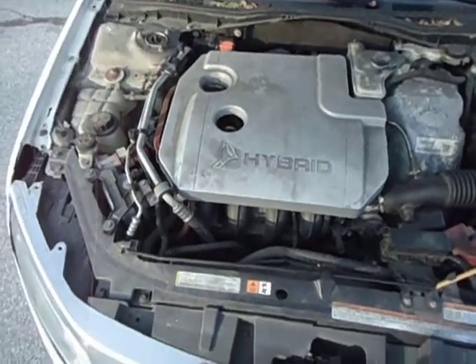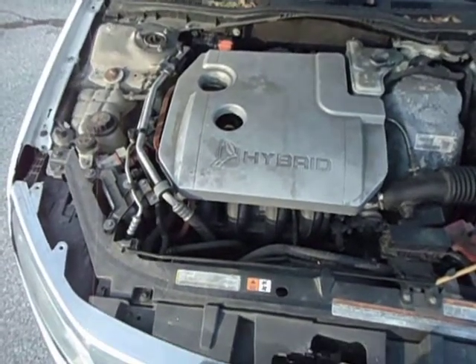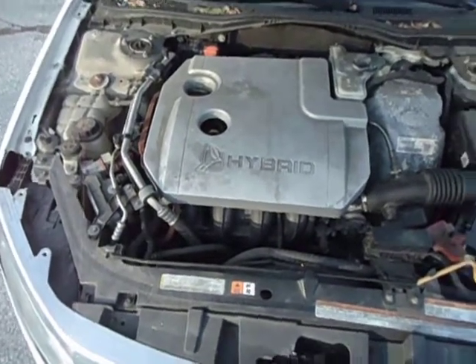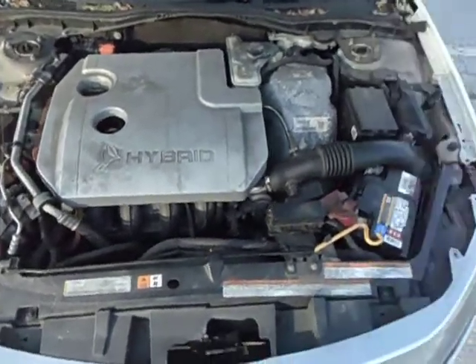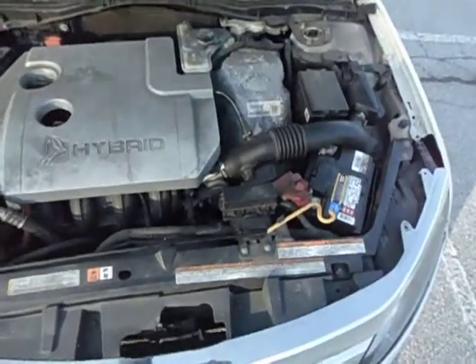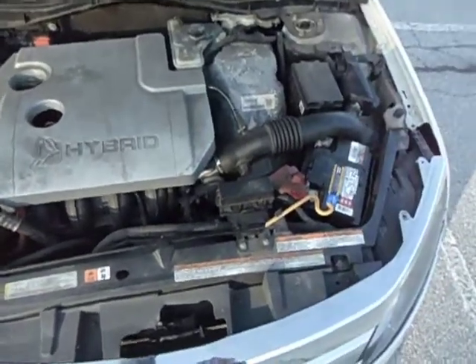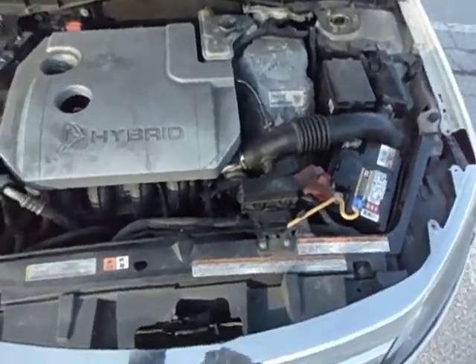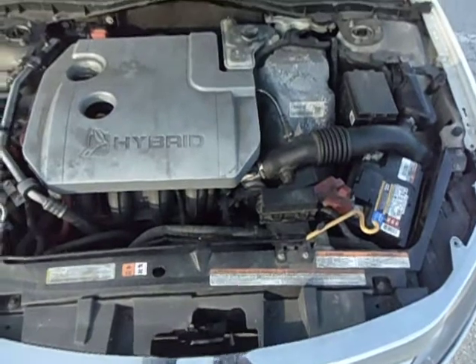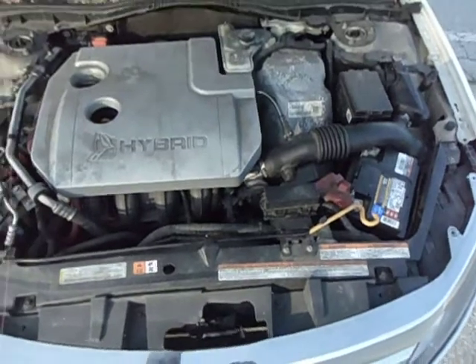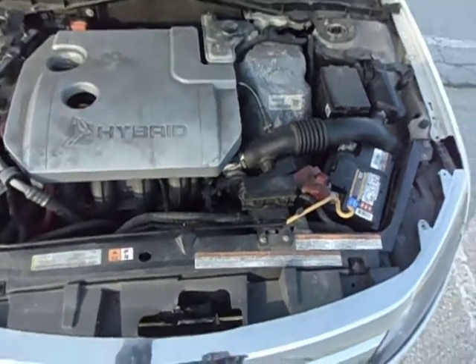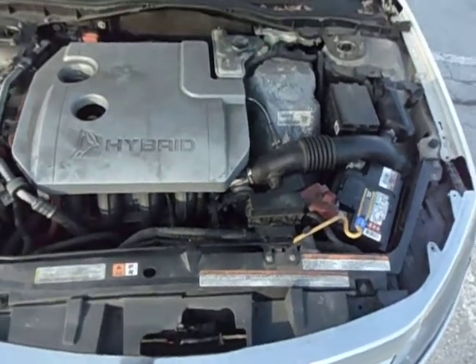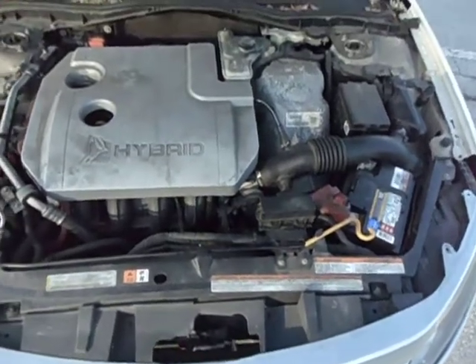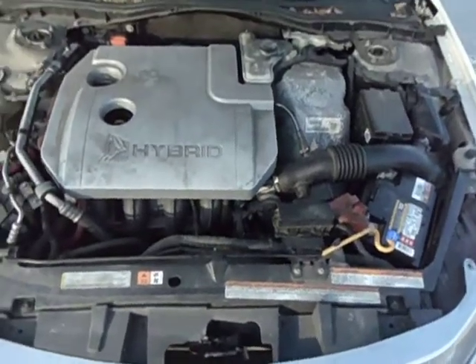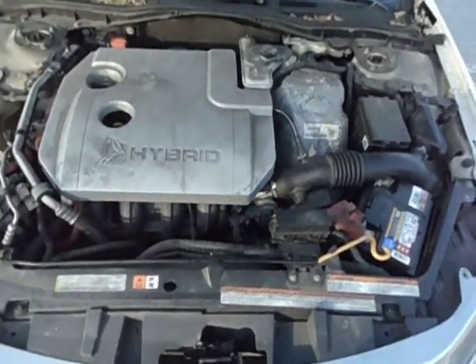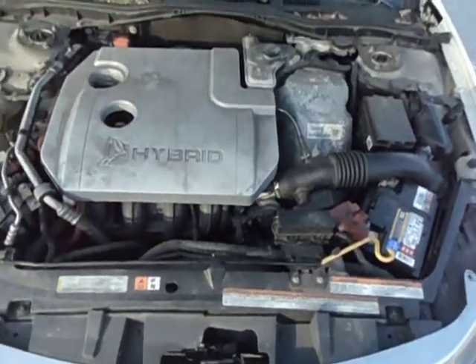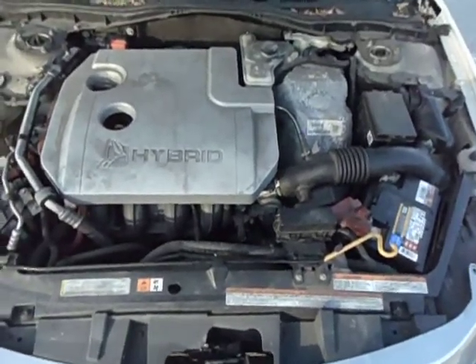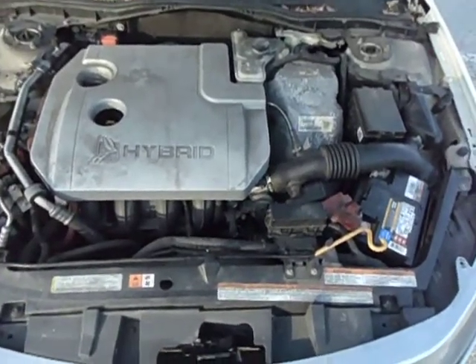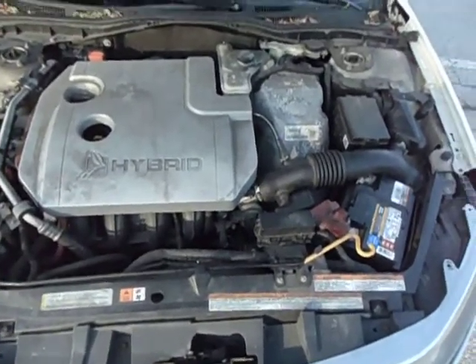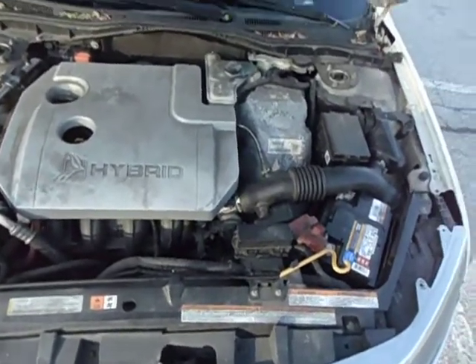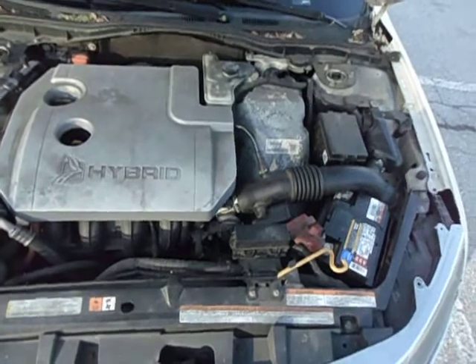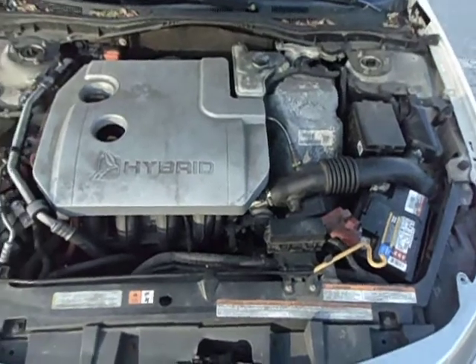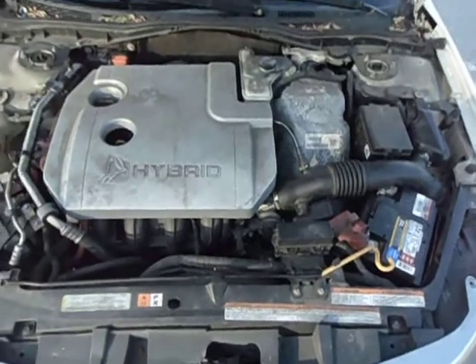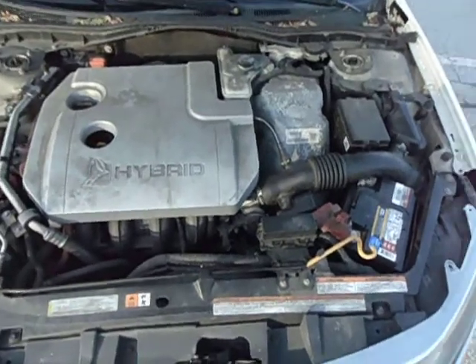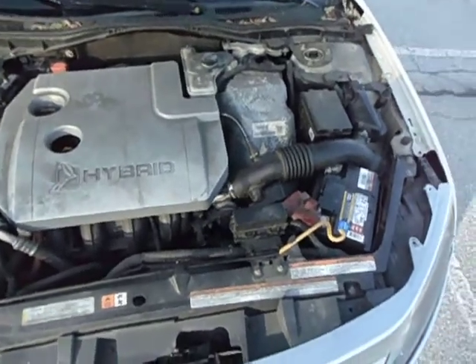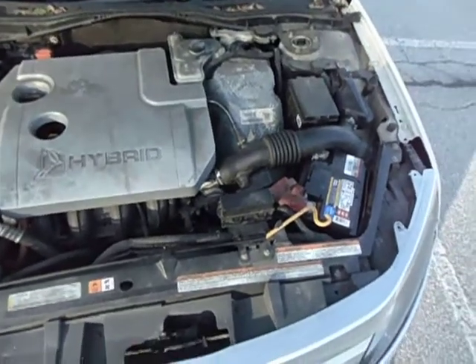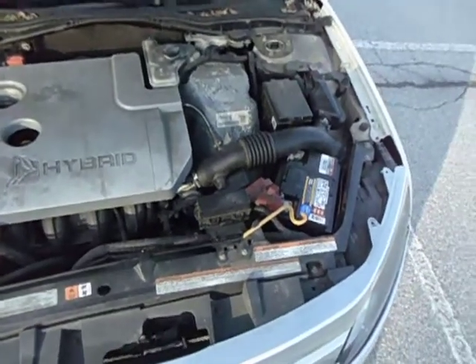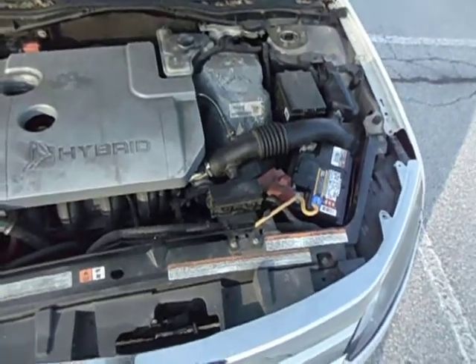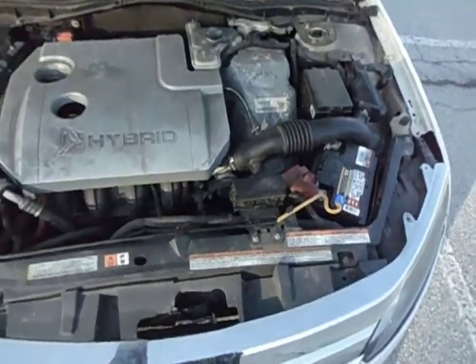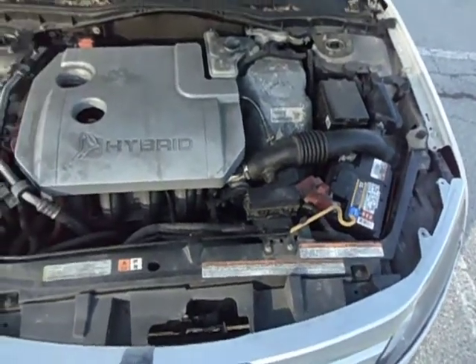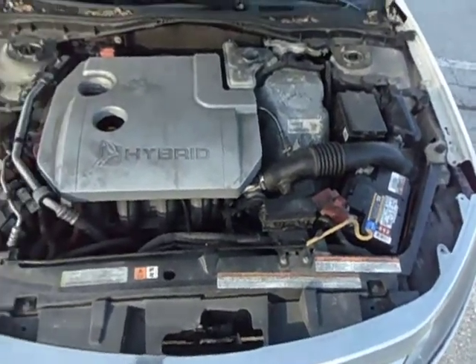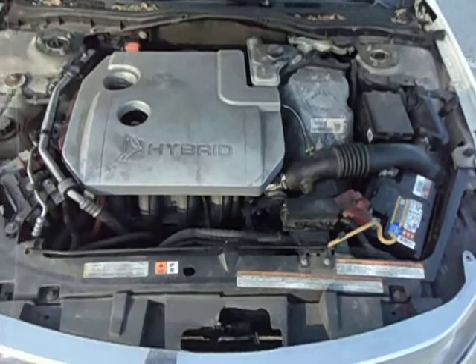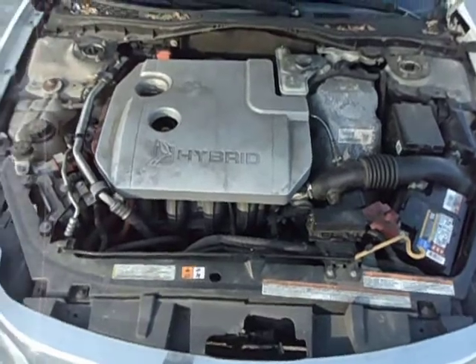Engine runs great. Transmission seems flawless. AC works great, heat works great, everything on the car seems to work fine. I've been driving it — I've put well over a thousand miles on it myself, no problems. Gets great gas mileage.